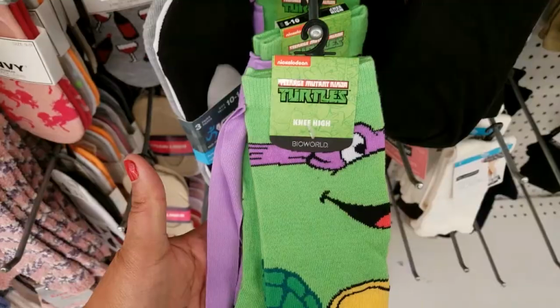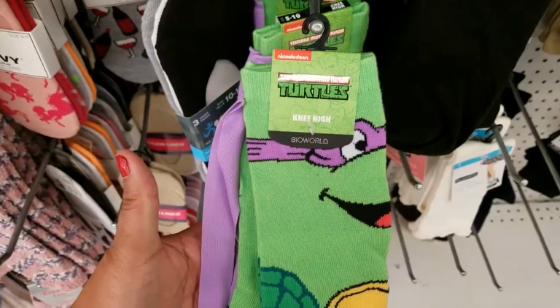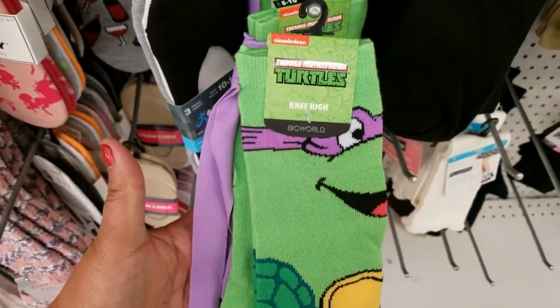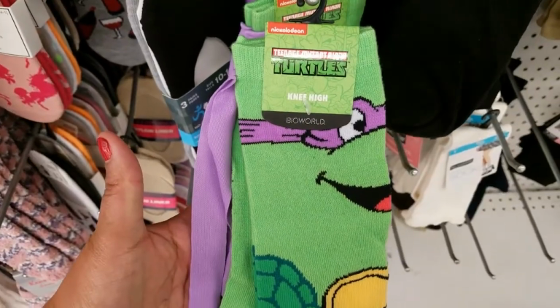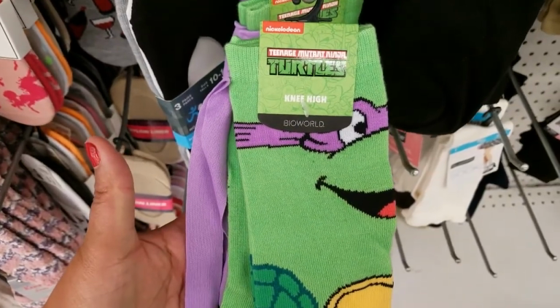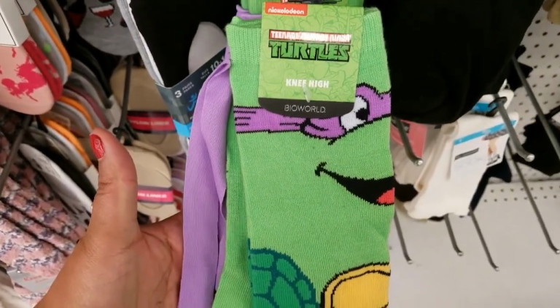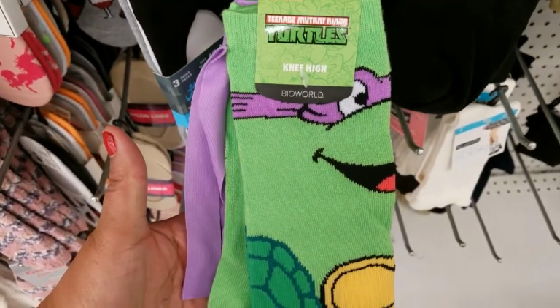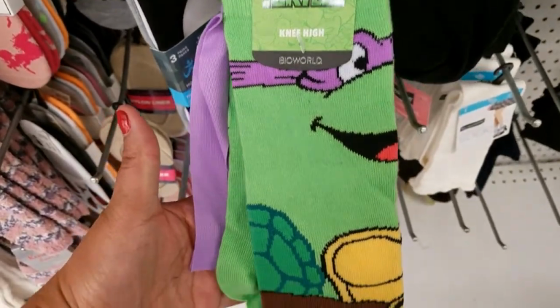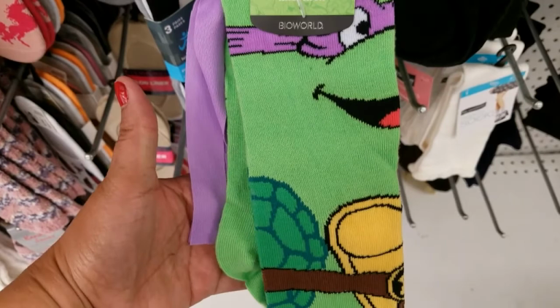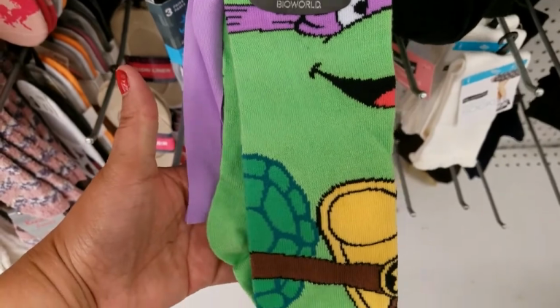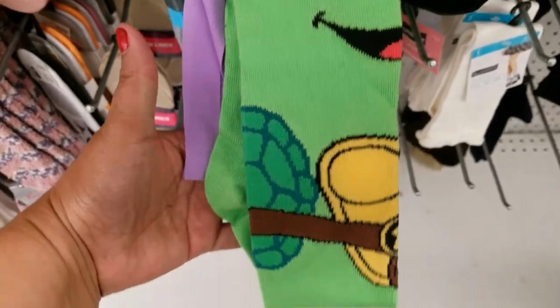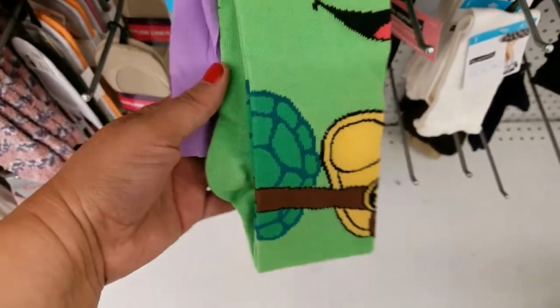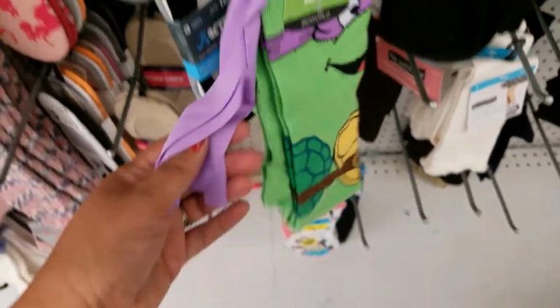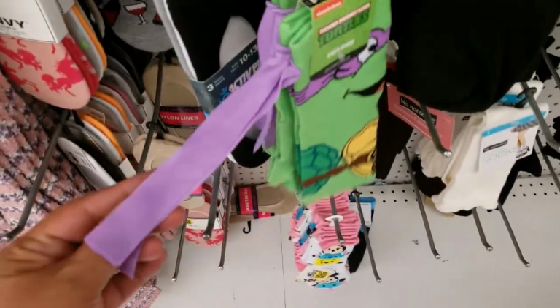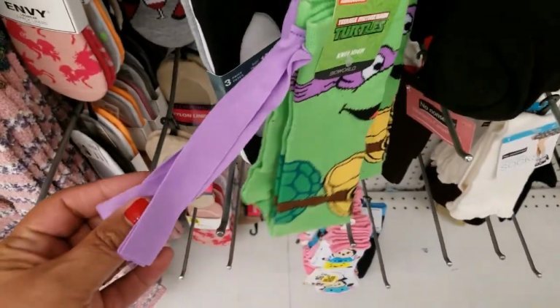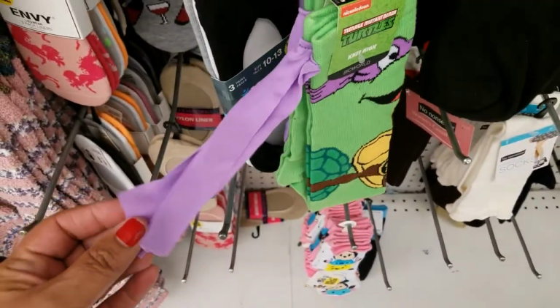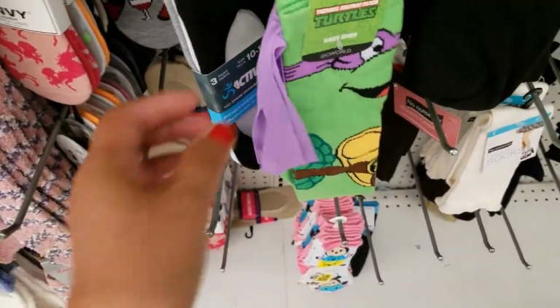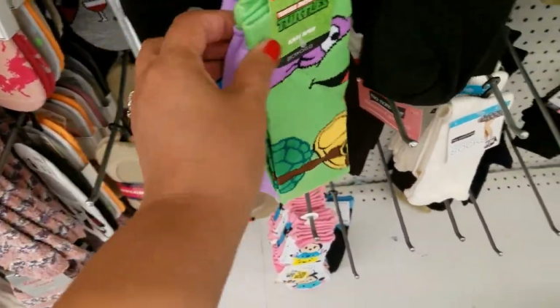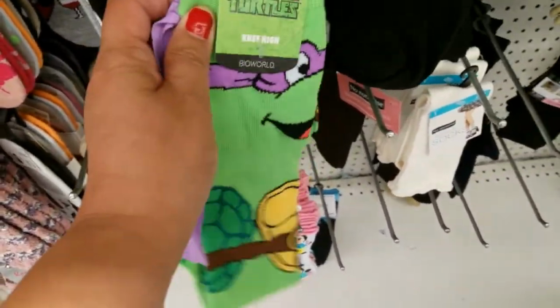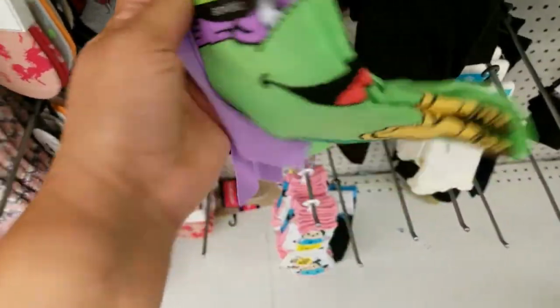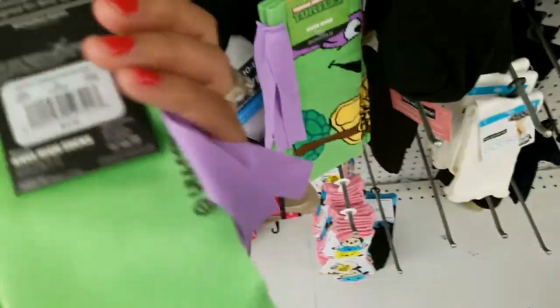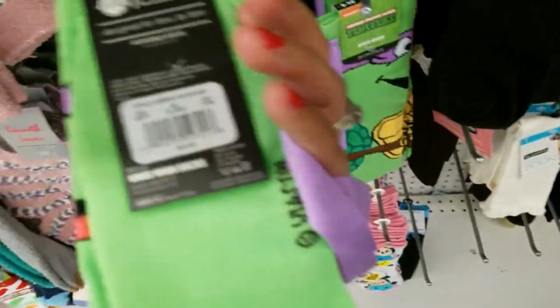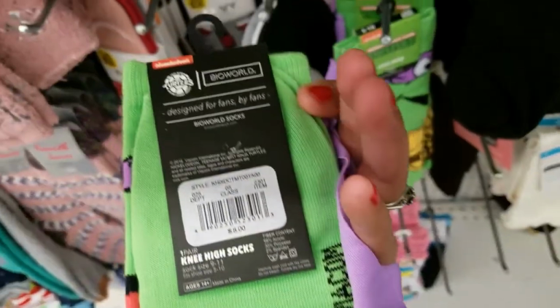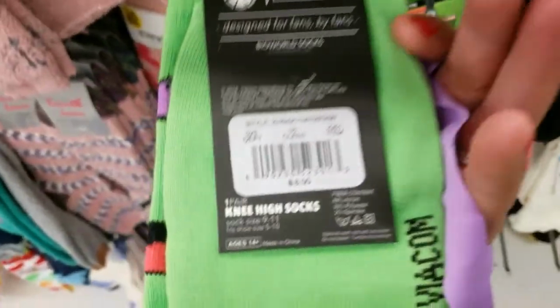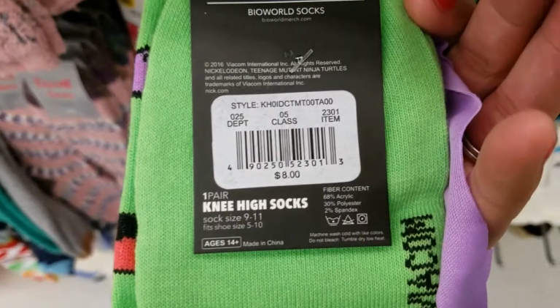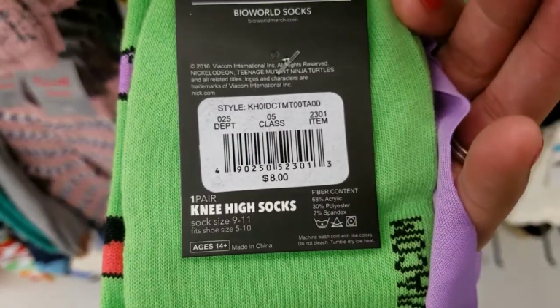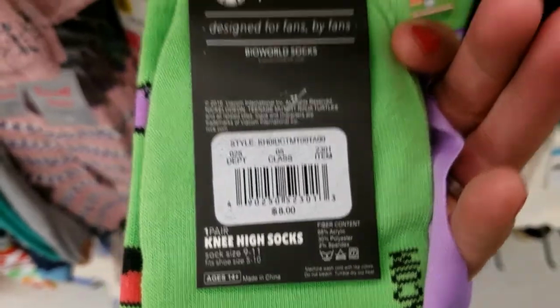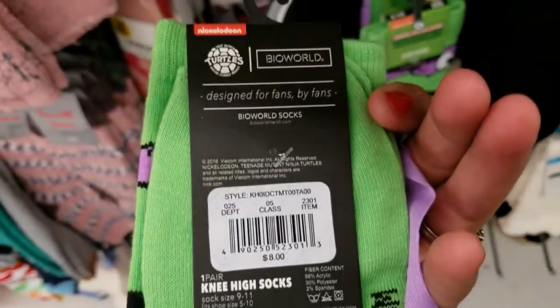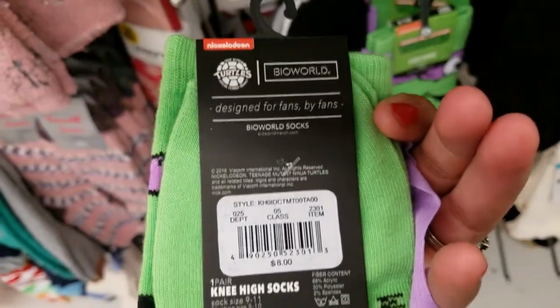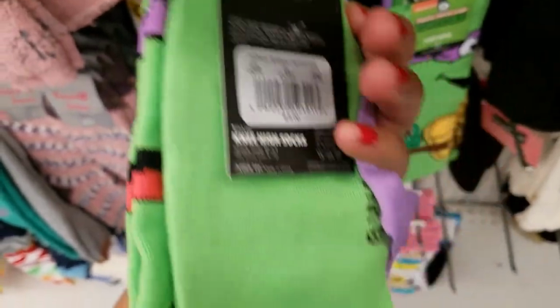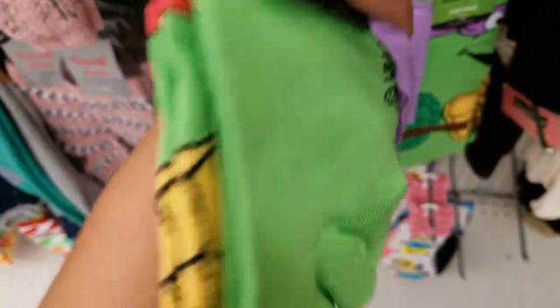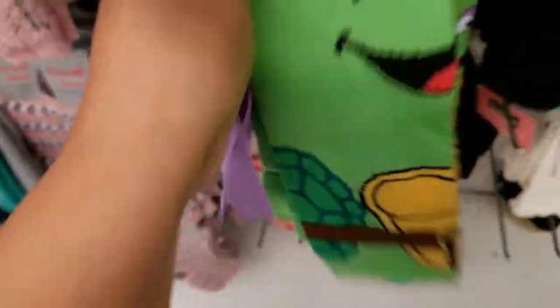Oh gosh, look at this, guys — knee-high Teenage Mutant Ninja Turtle socks with this little lace here, how cute is that. Originally eight bucks, and only for $9.99 here.